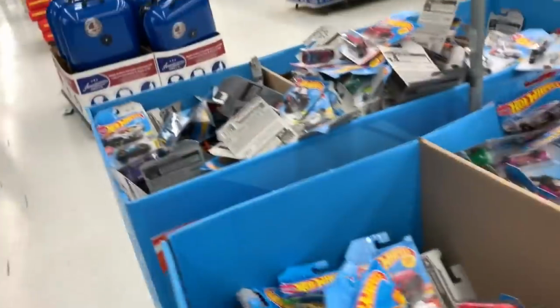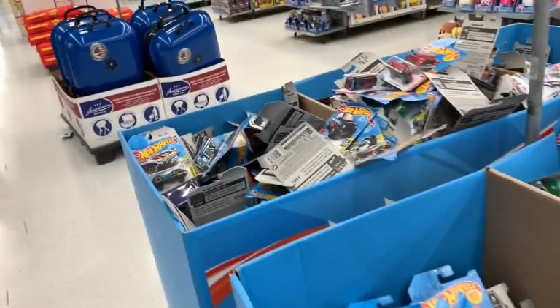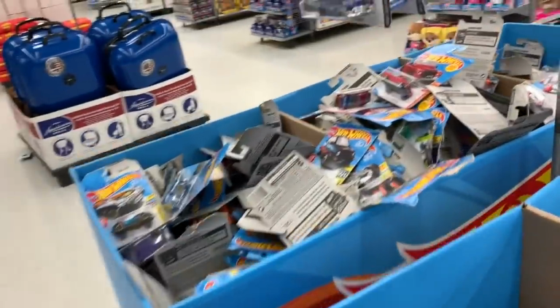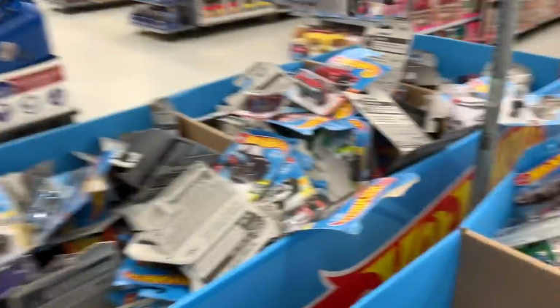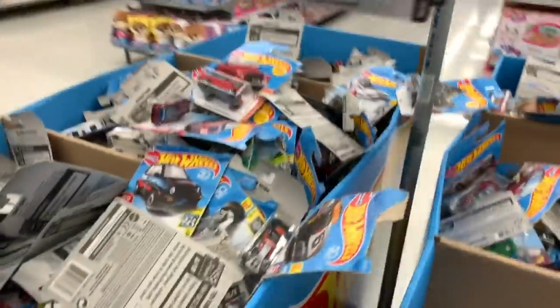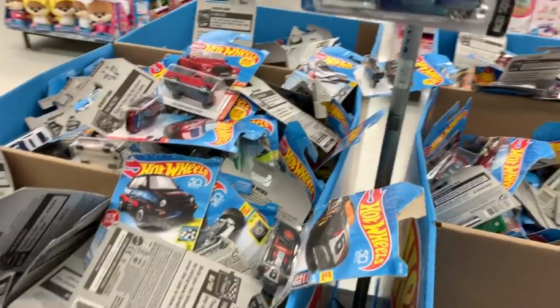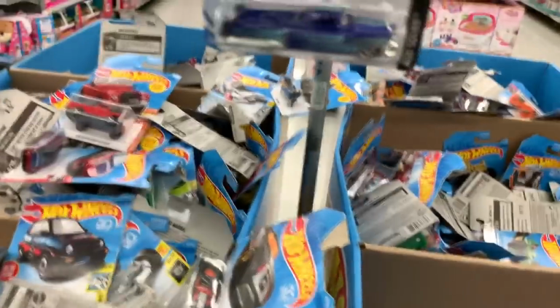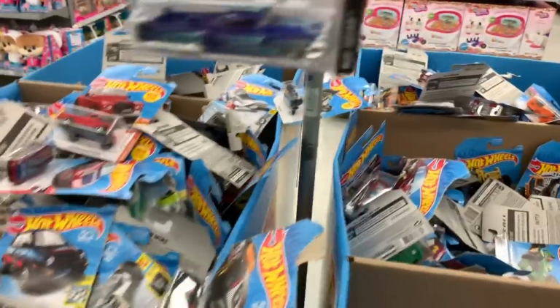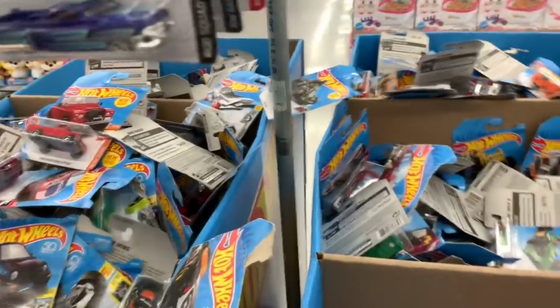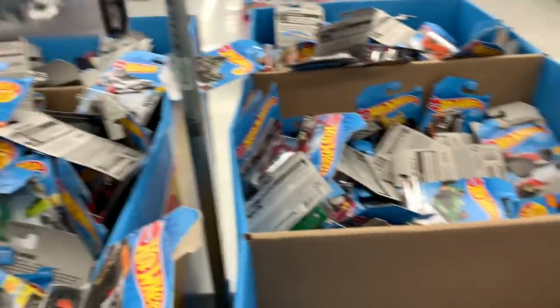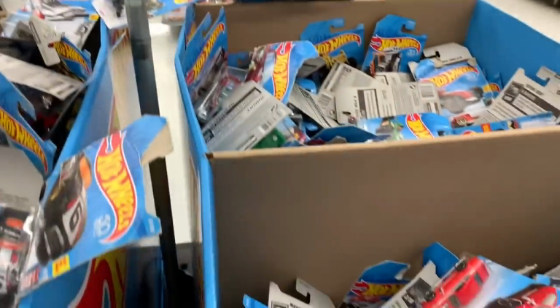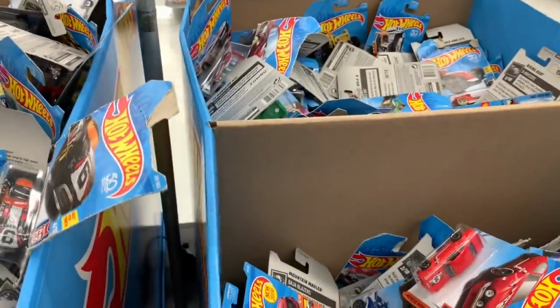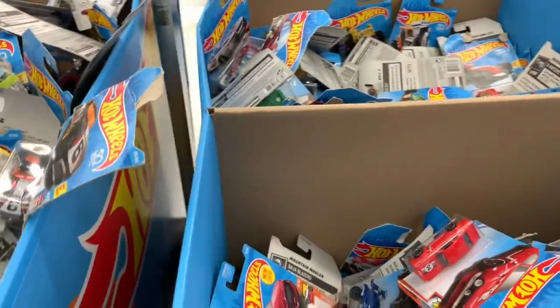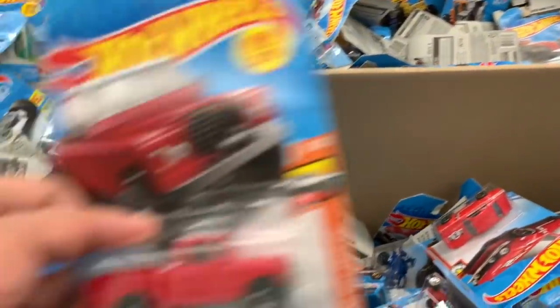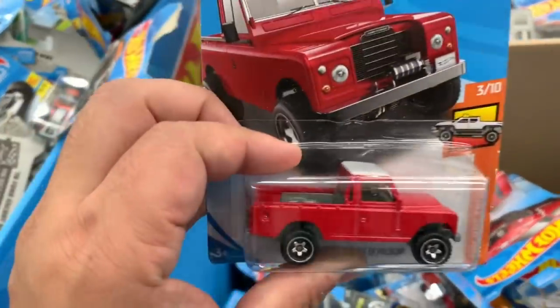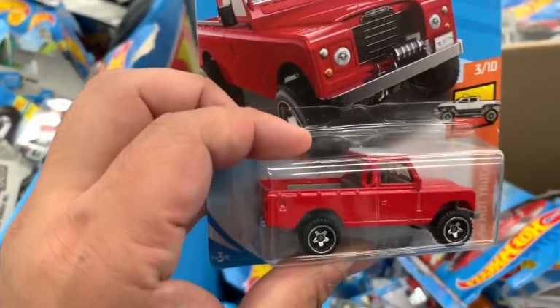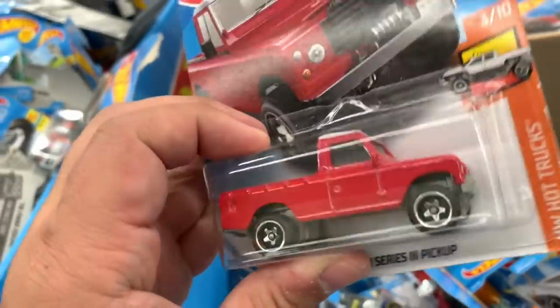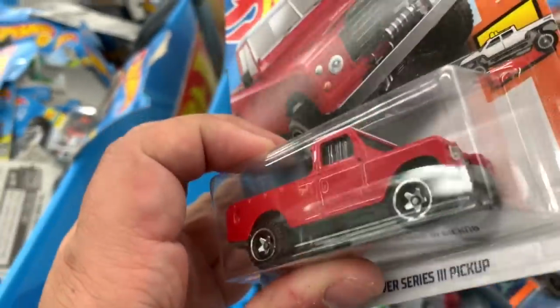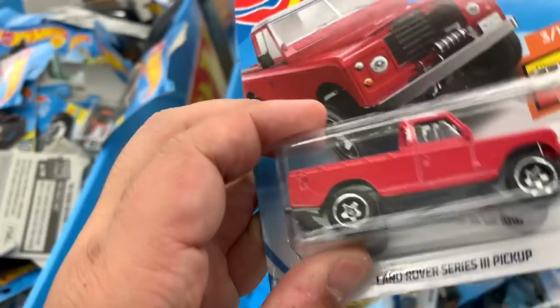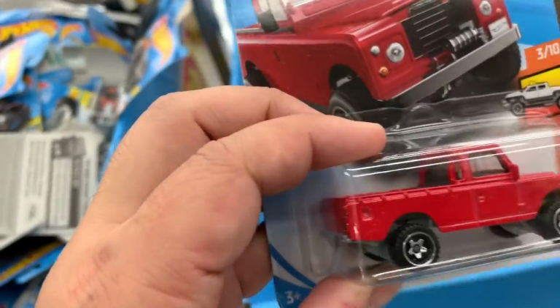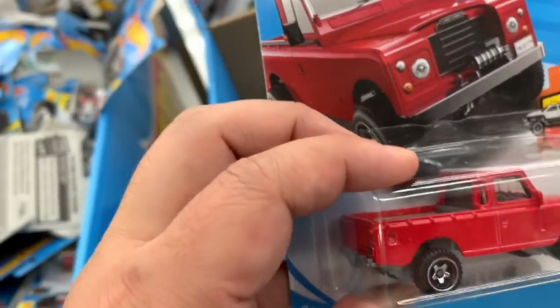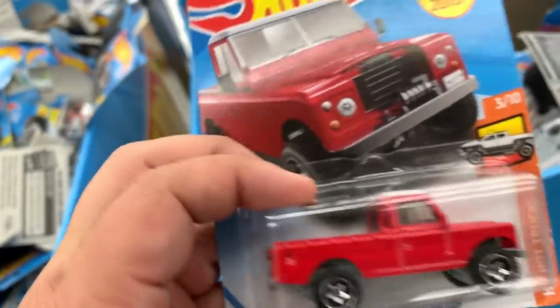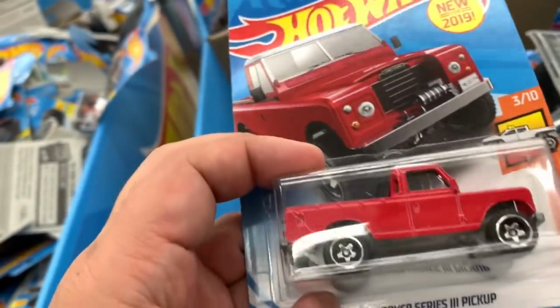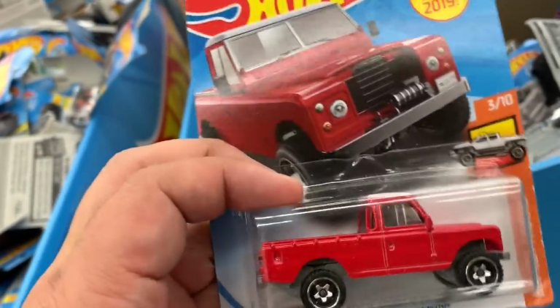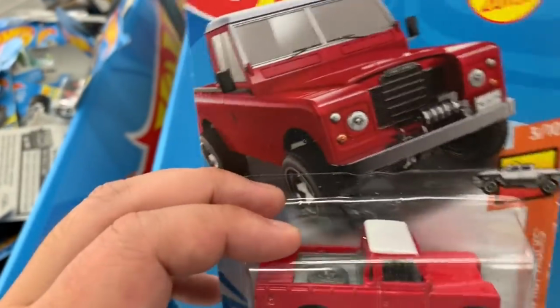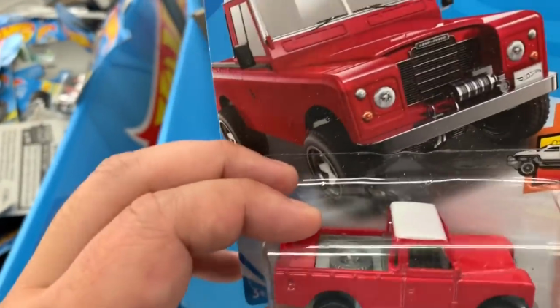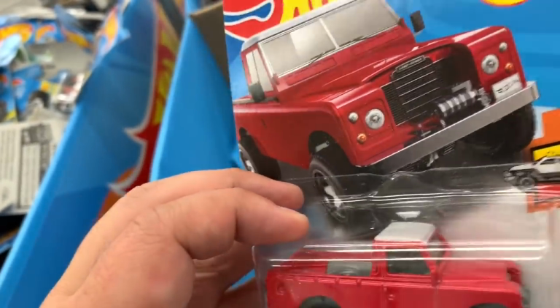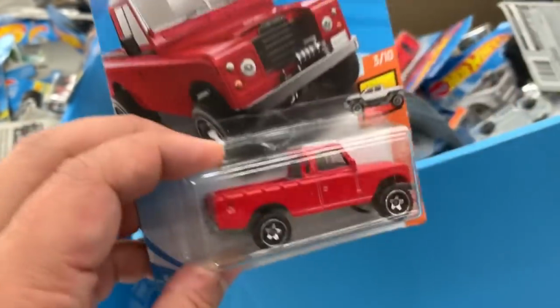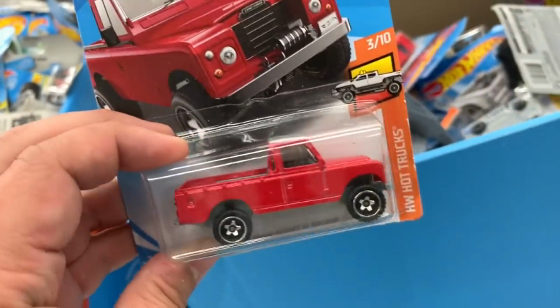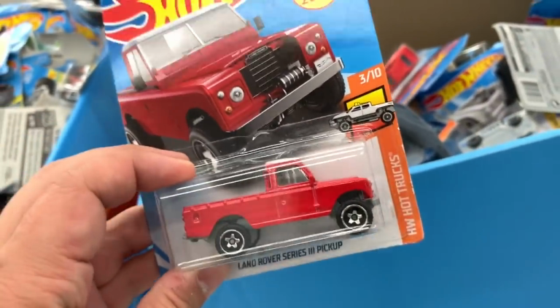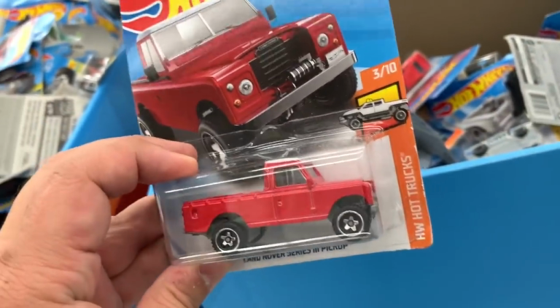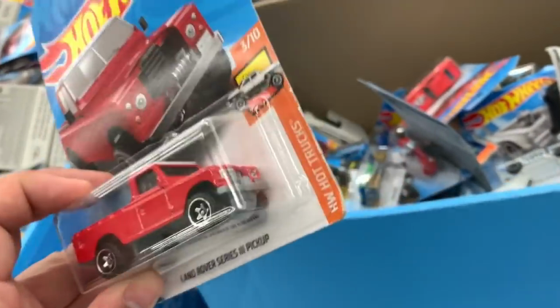I know they've got a new case mixed in with all the old stuff, because there are some new cars. Like this one's kind of new. I think I want to get this Land Rover pickup truck — I'll get this one.